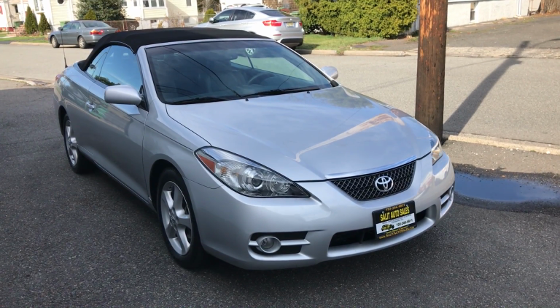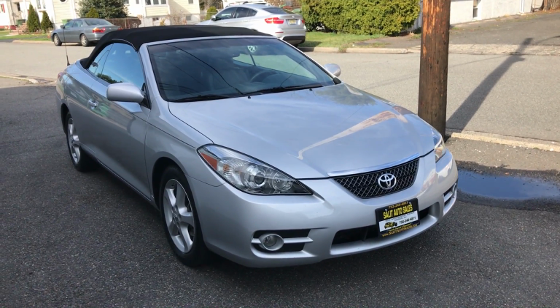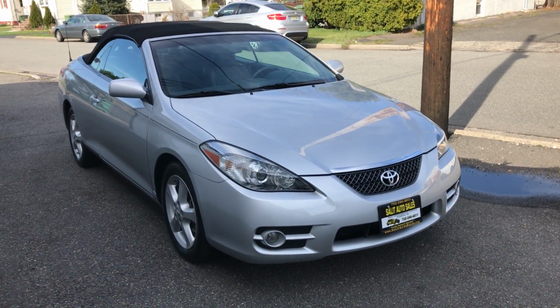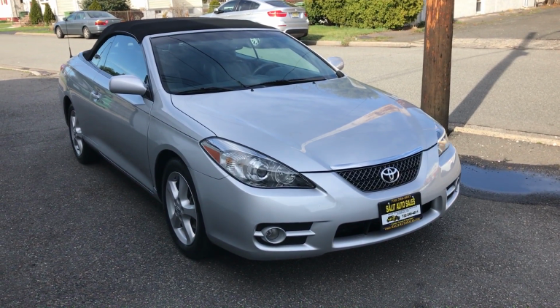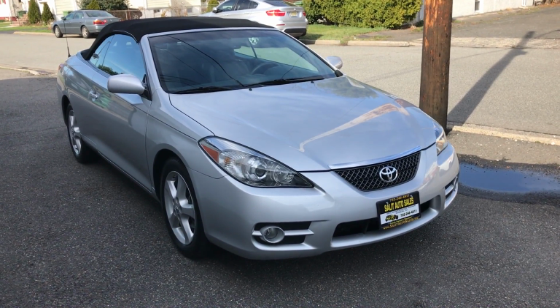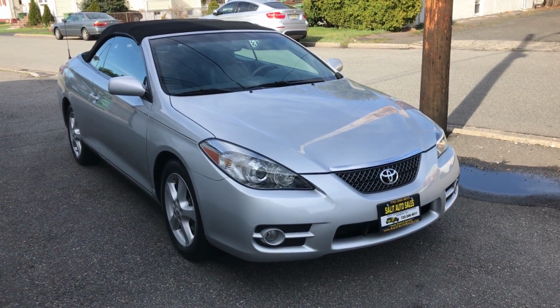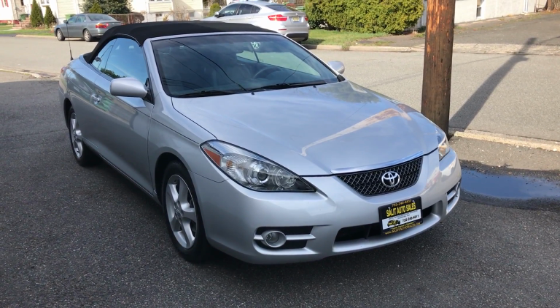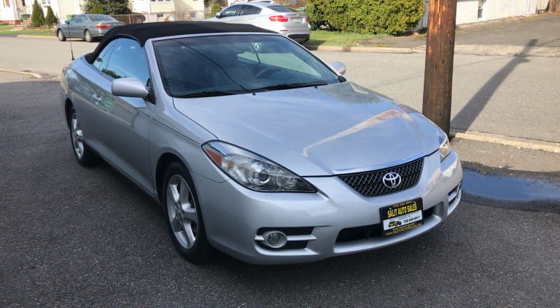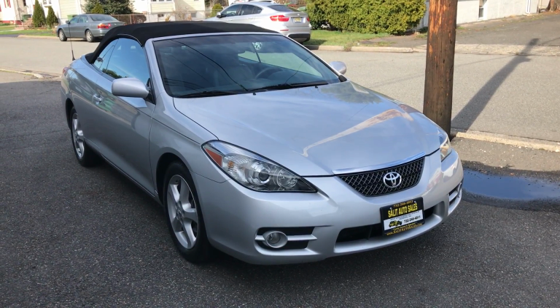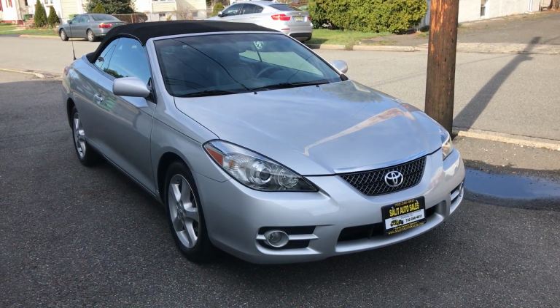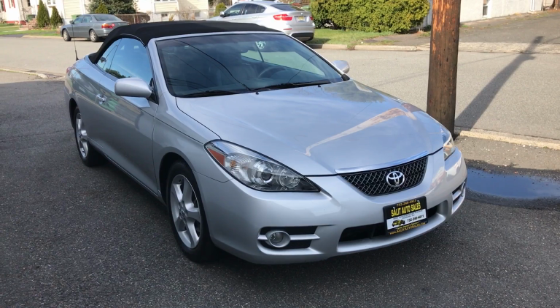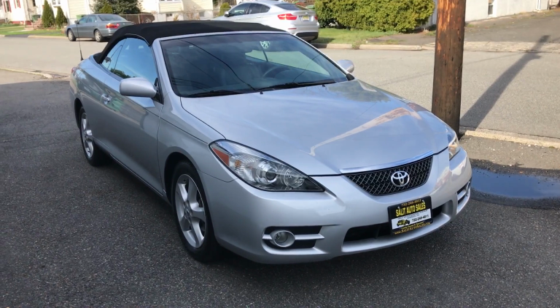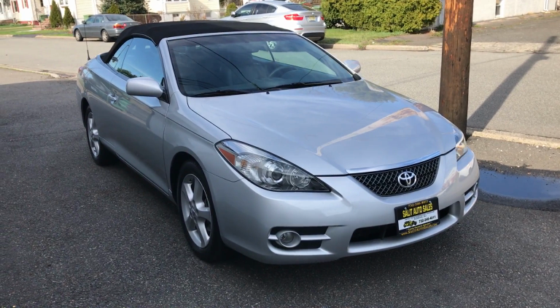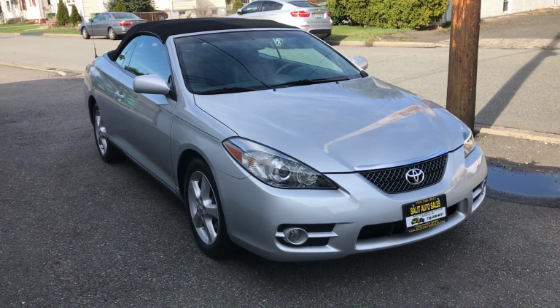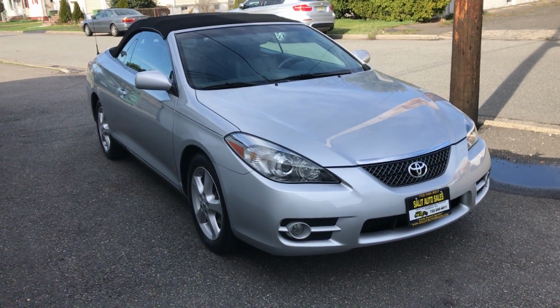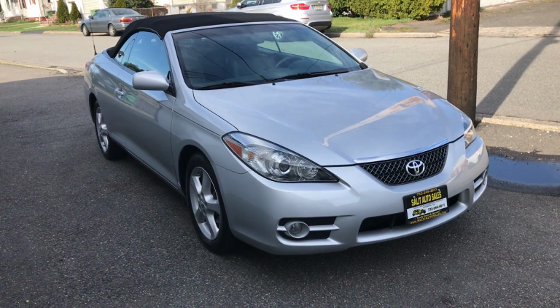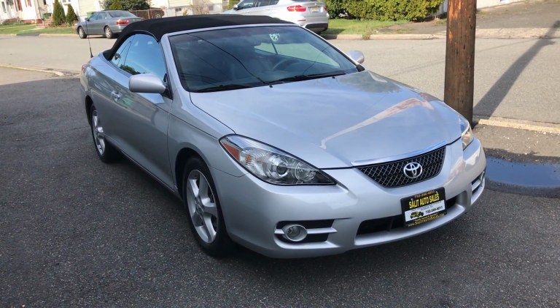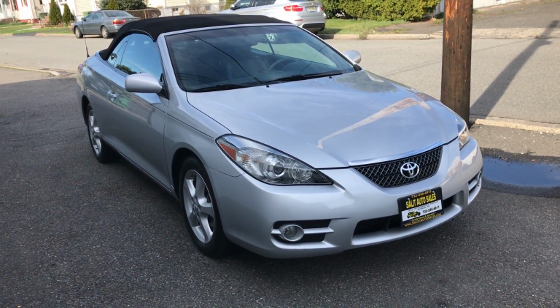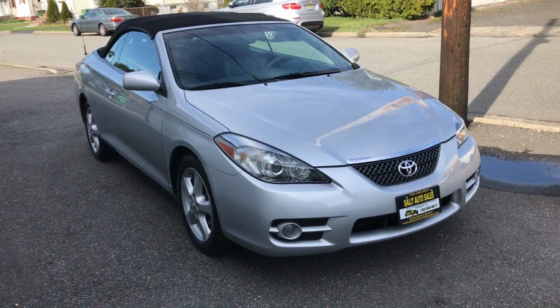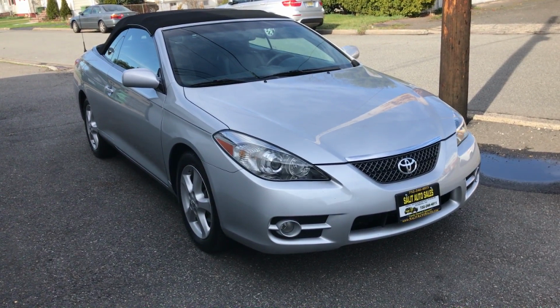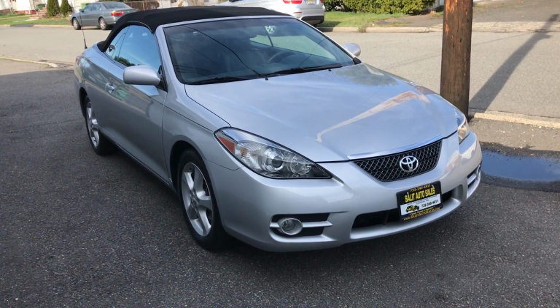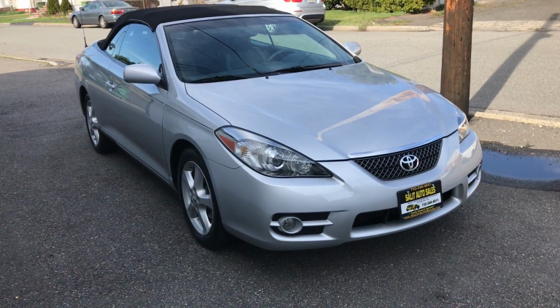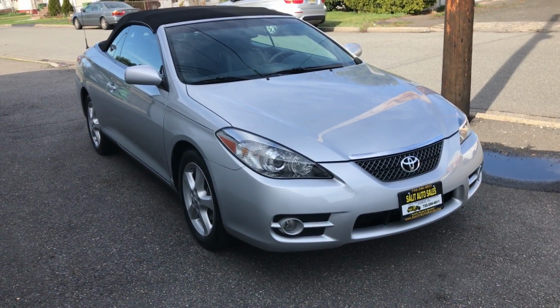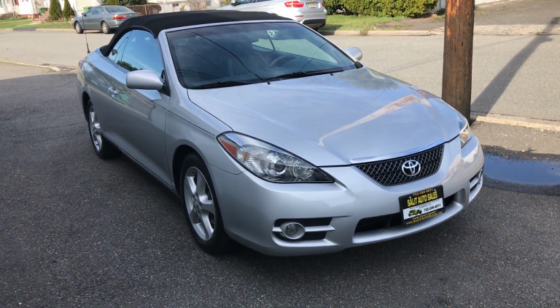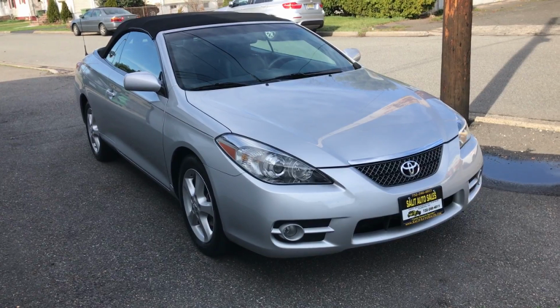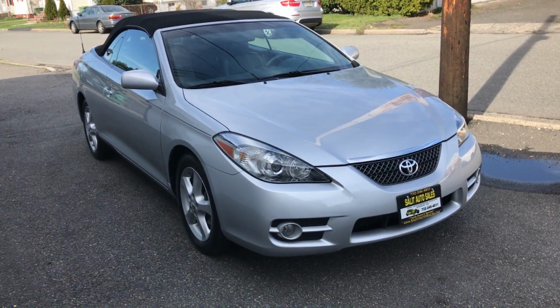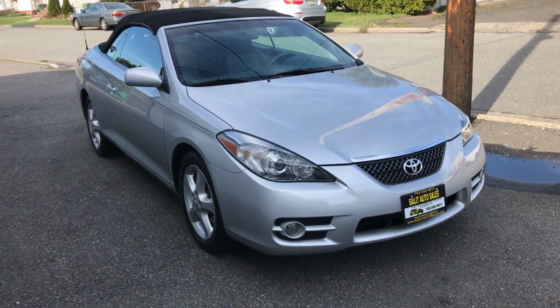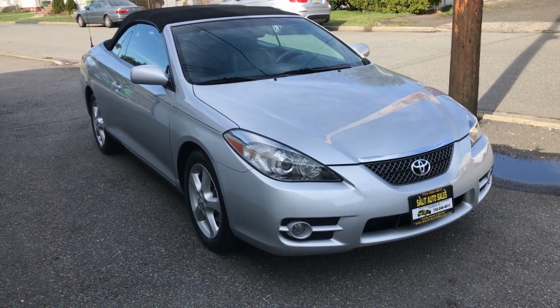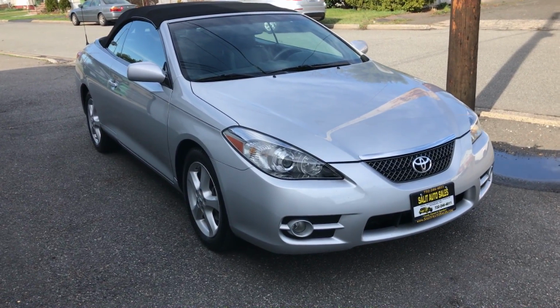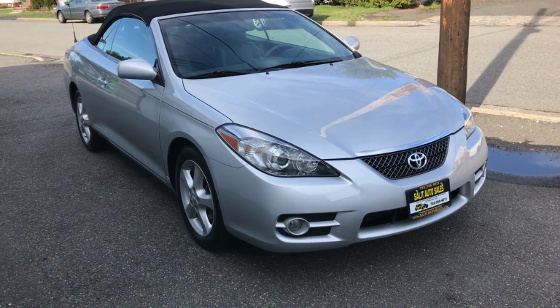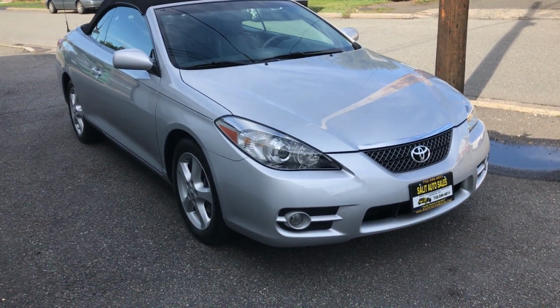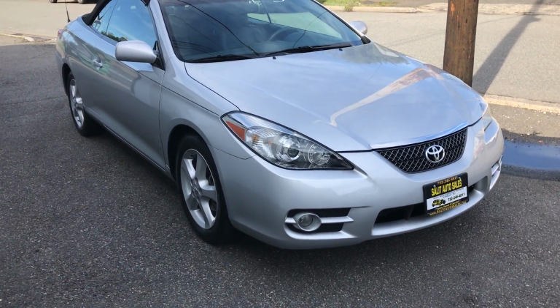Welcome to Salit Auto Sales. What I have here for you is a 2007 Toyota Solara SLE convertible V6 model. It's an absolutely beautiful car.